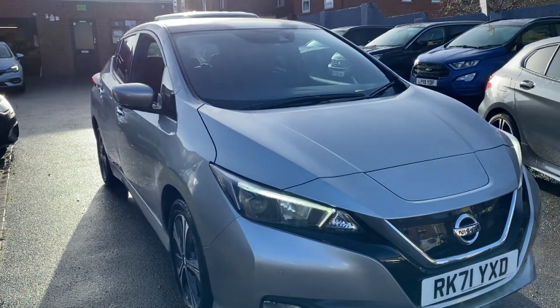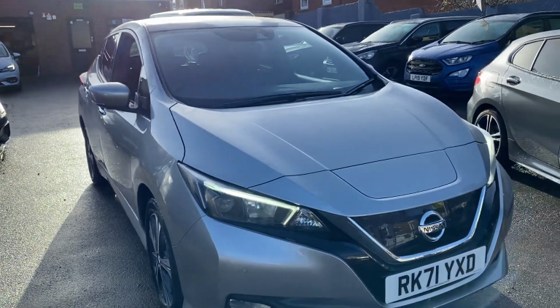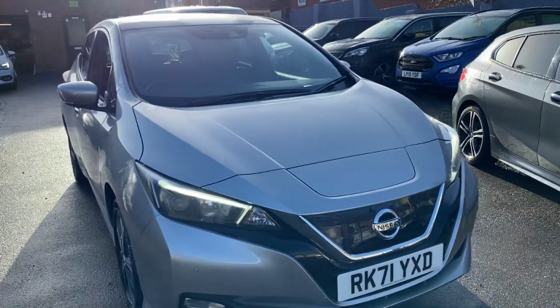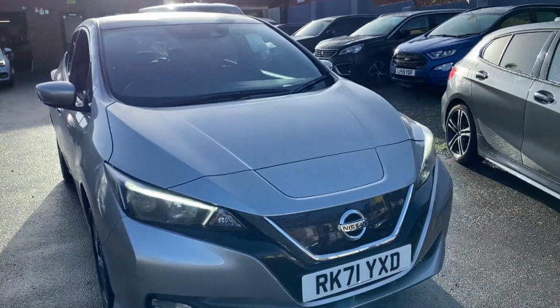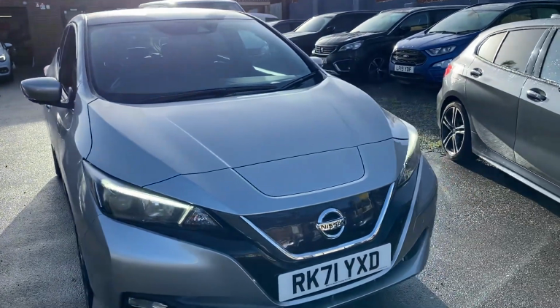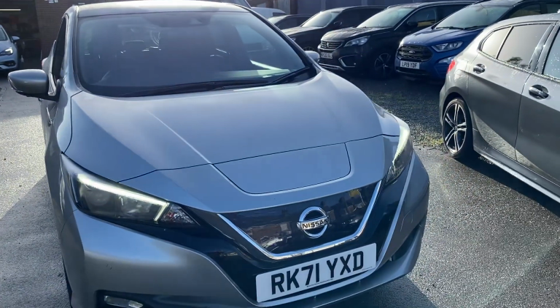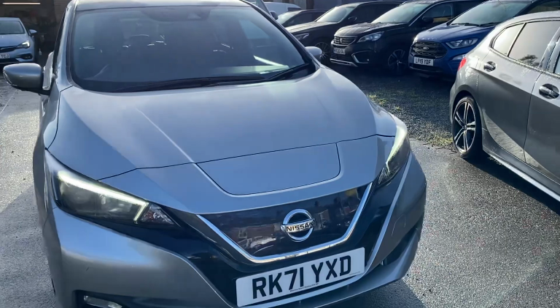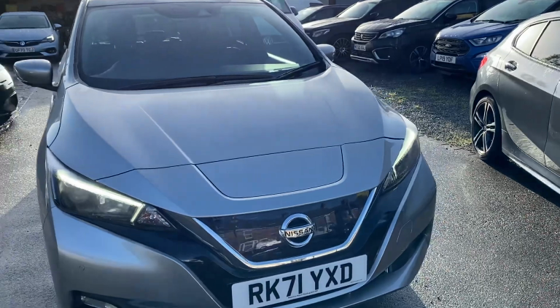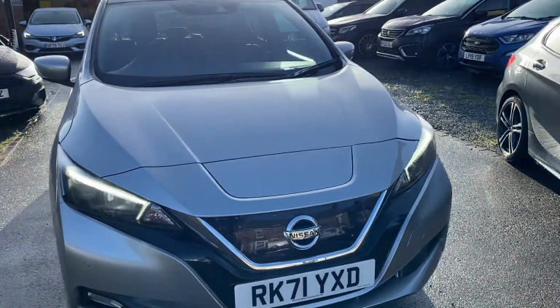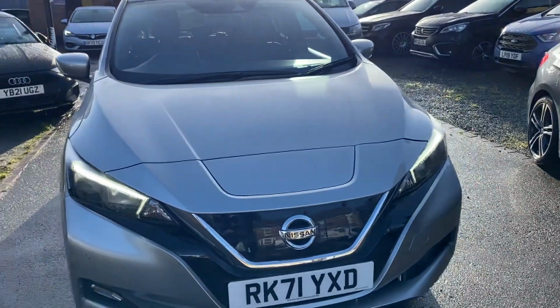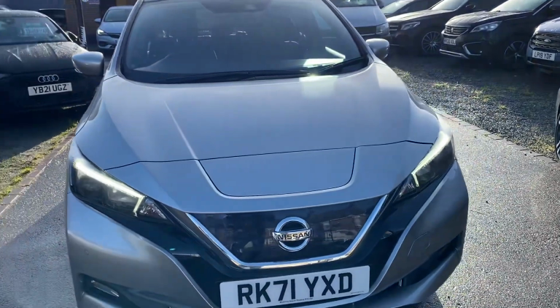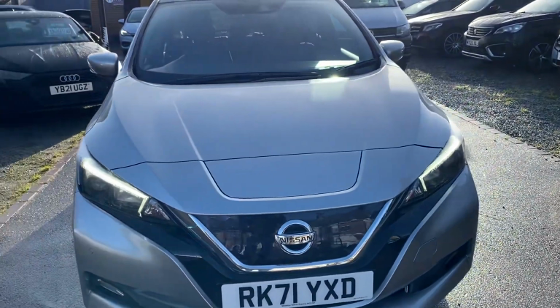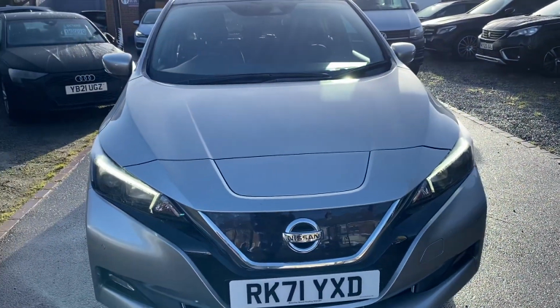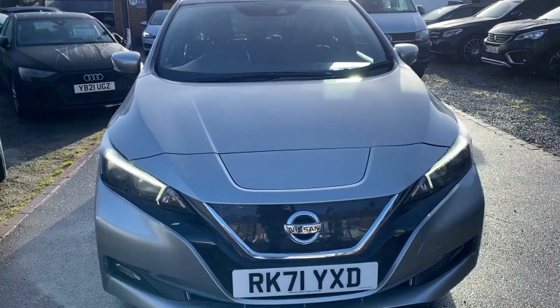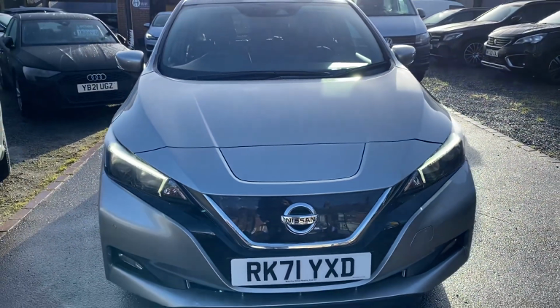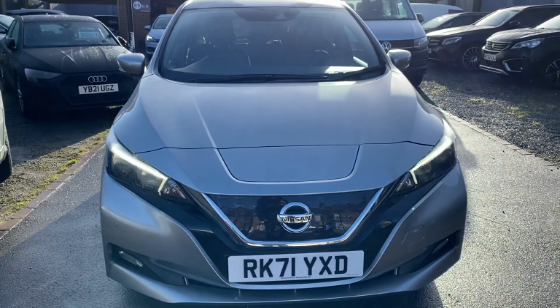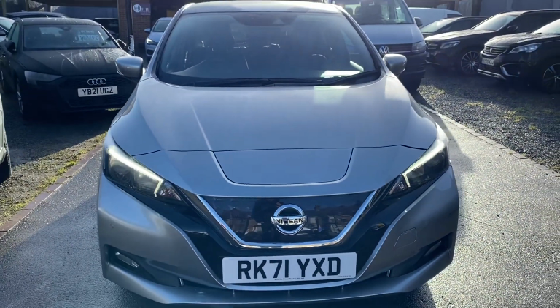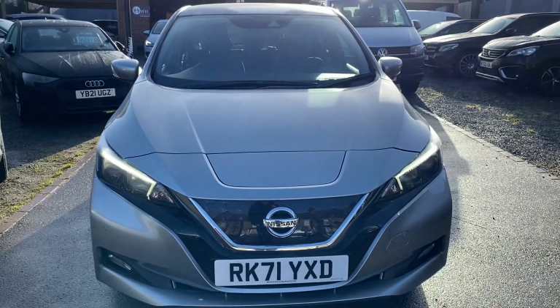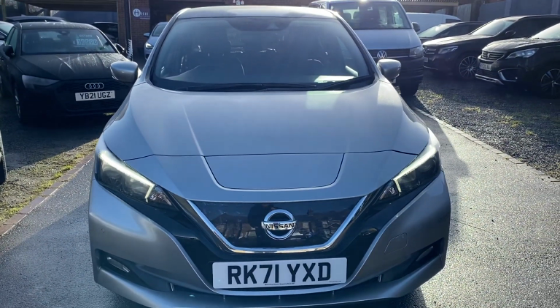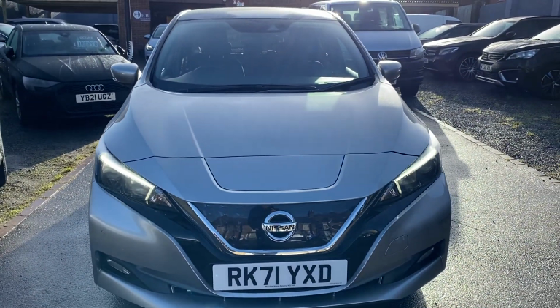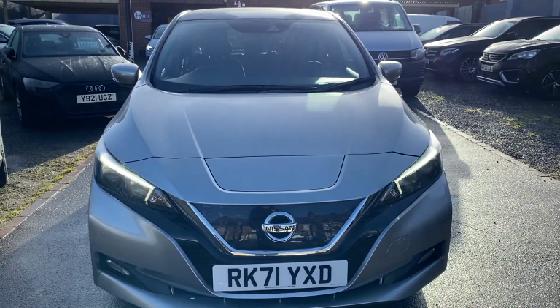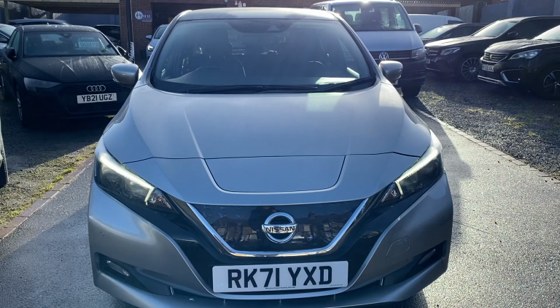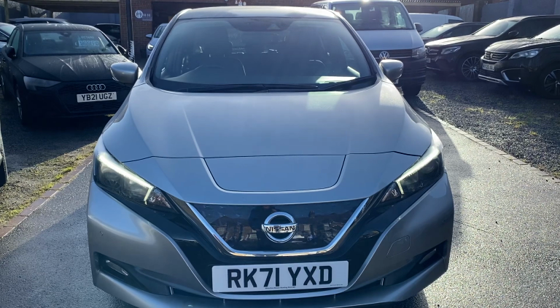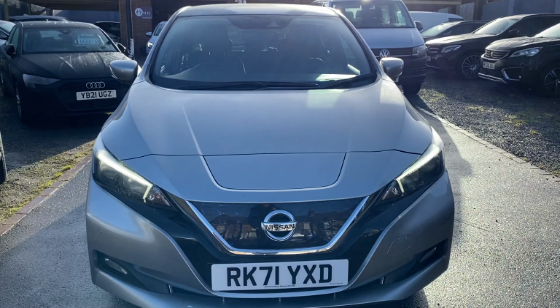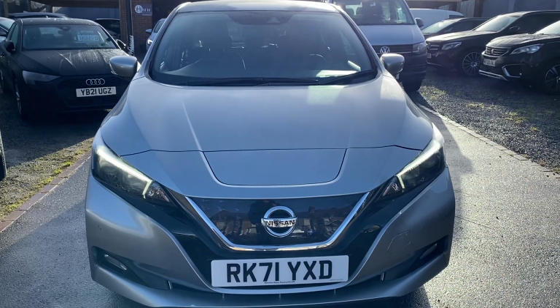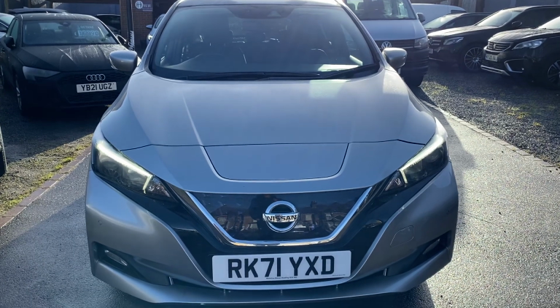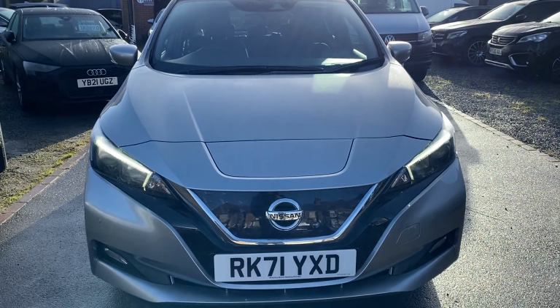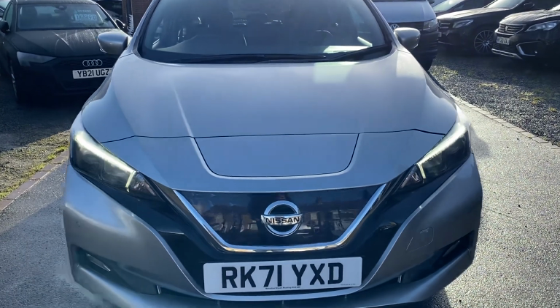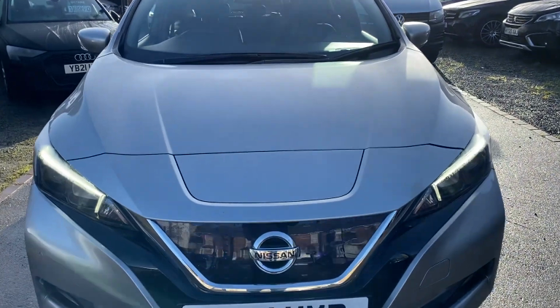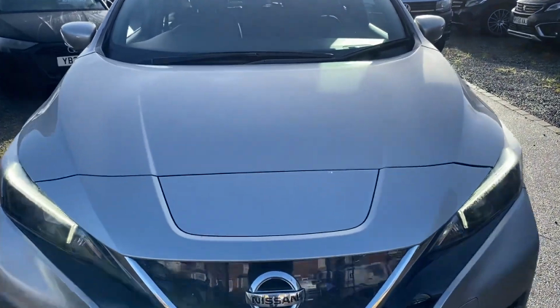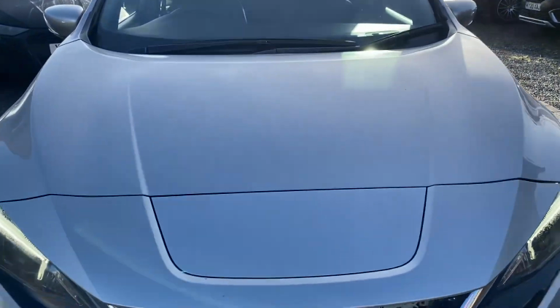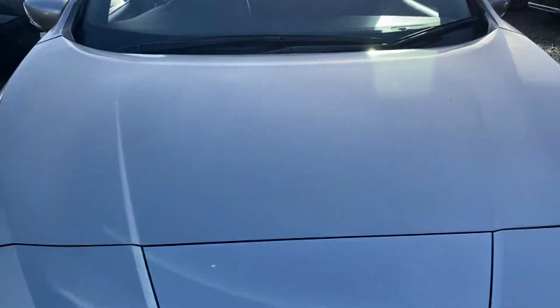It's RK71YXD. It's still under manufacturer's warranty. It's a lovely metallic grey-silver colour.